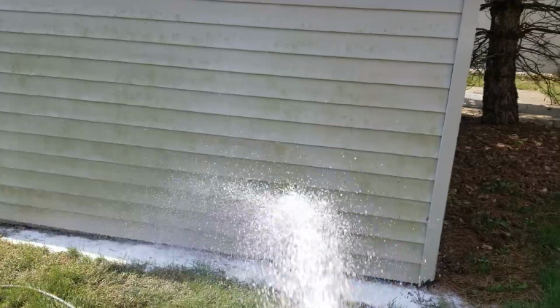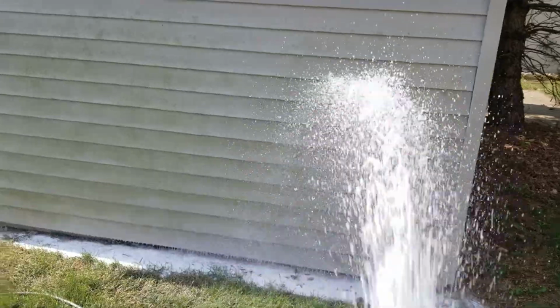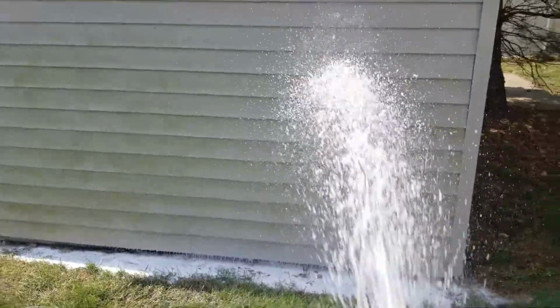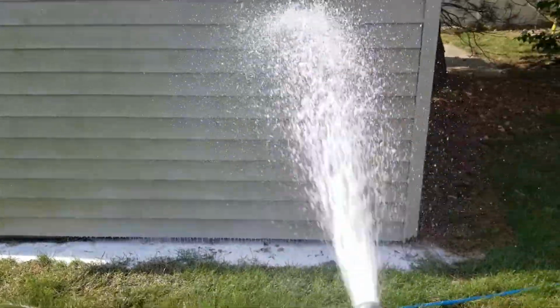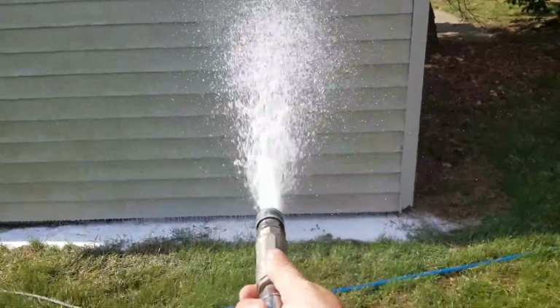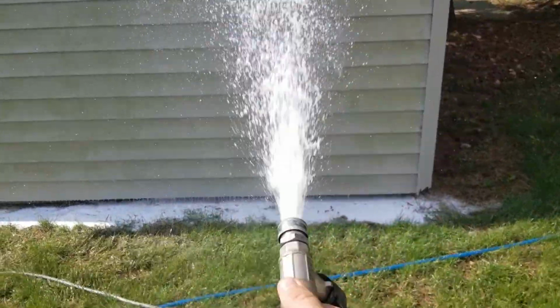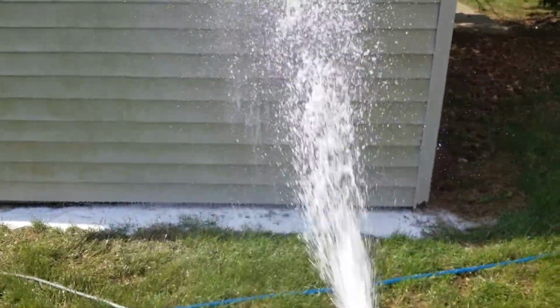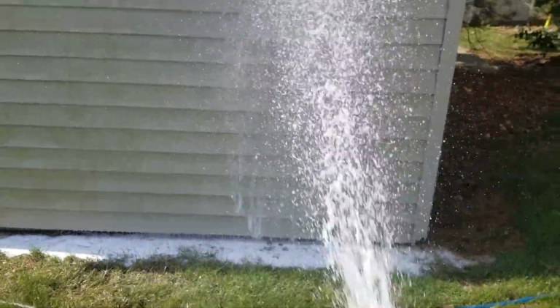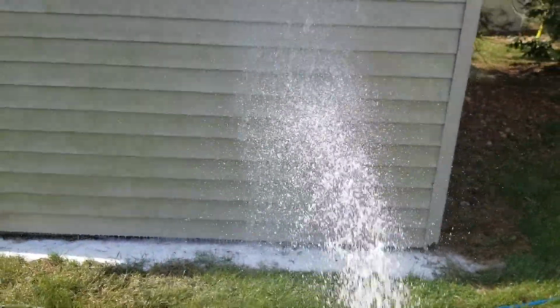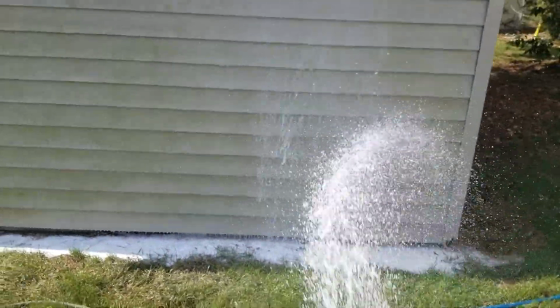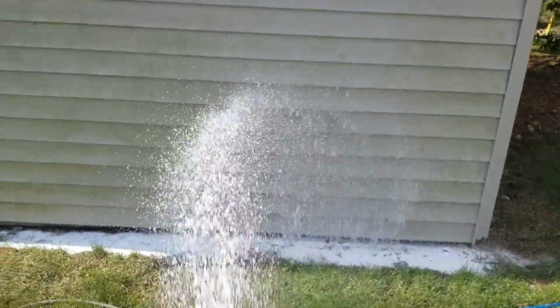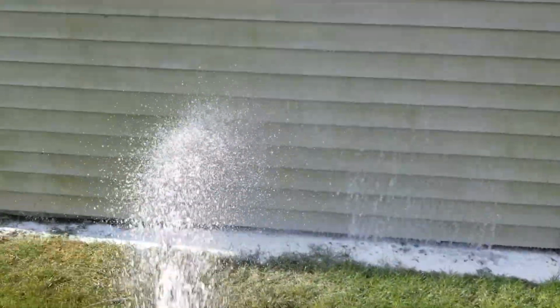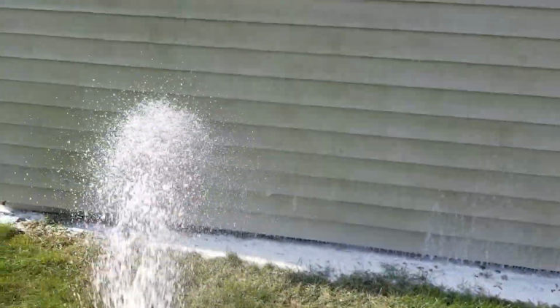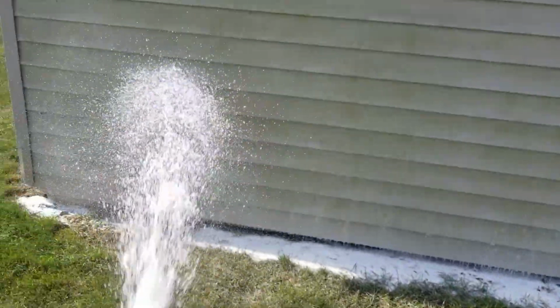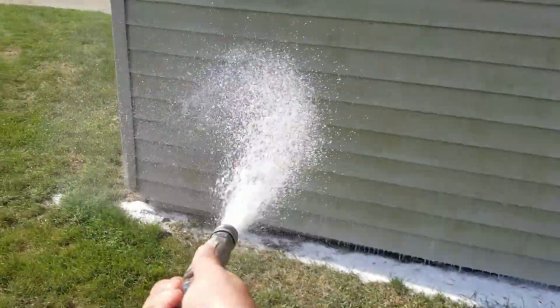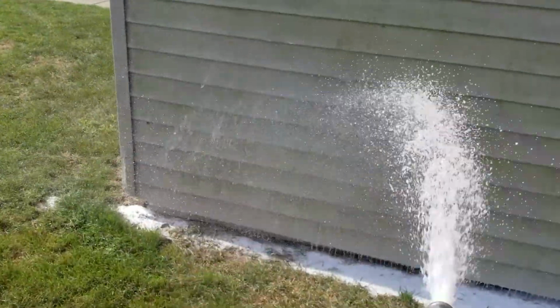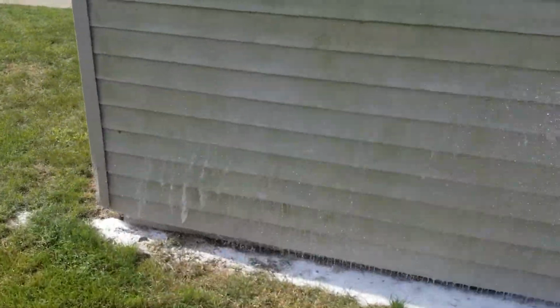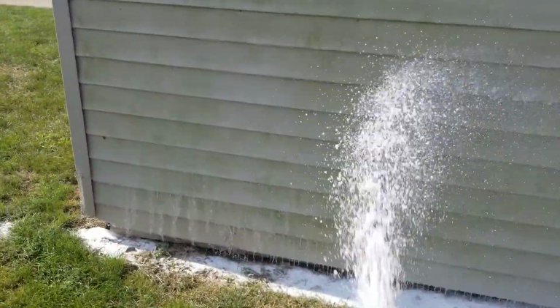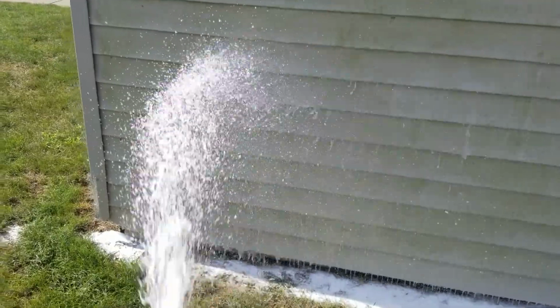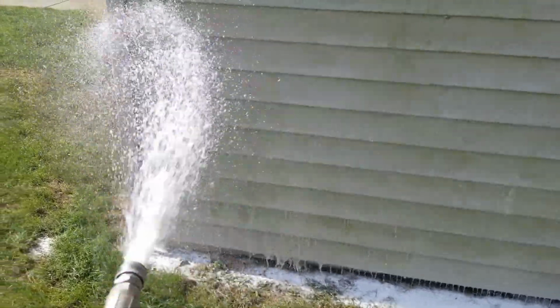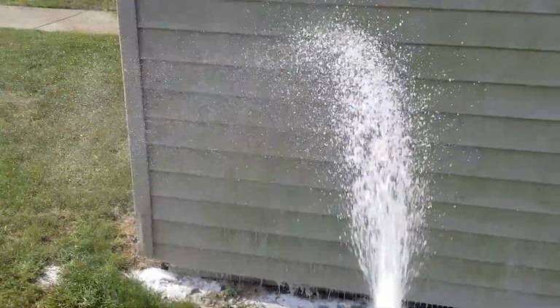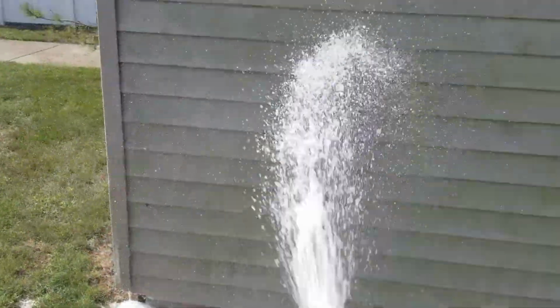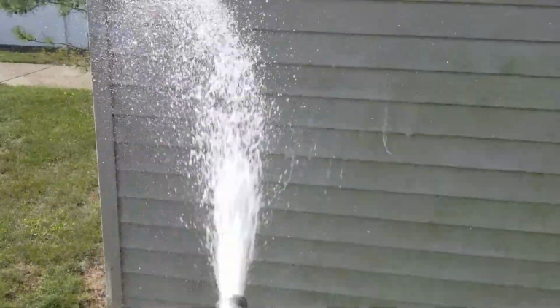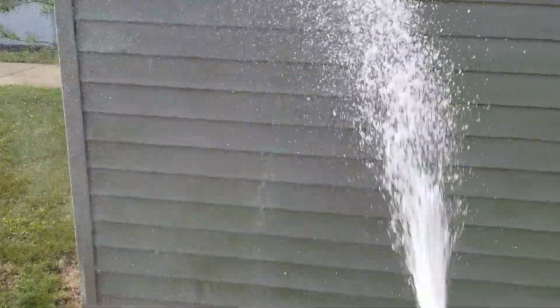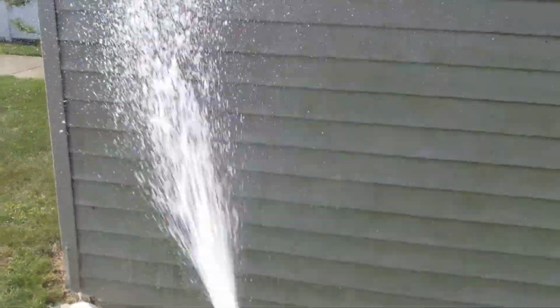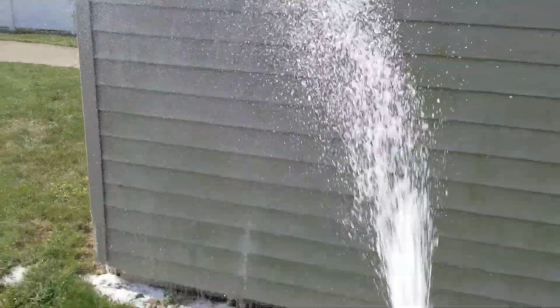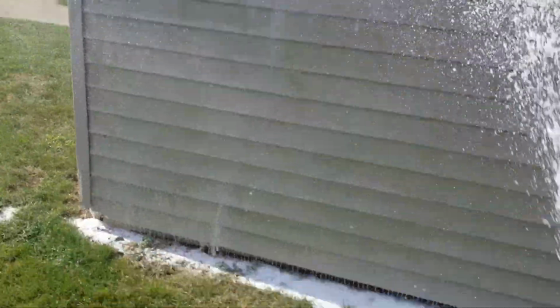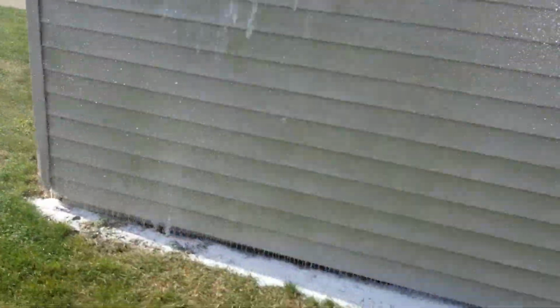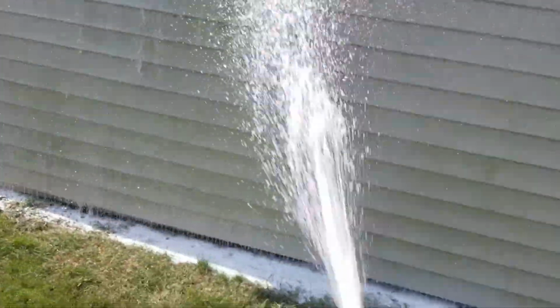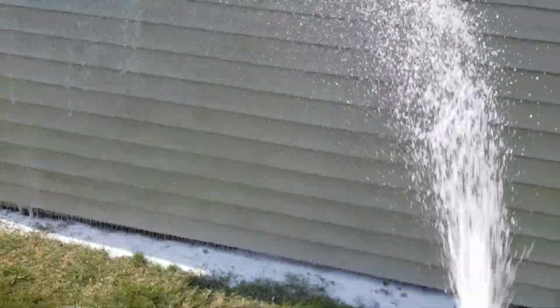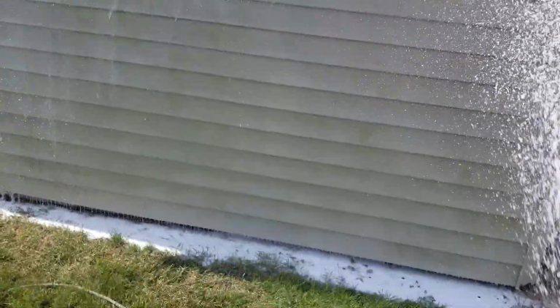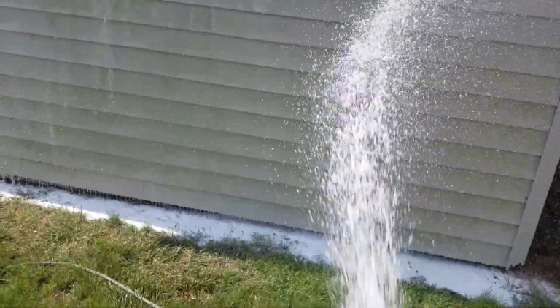As you guys can see, it's just coming straight out of the bulb out here. Nice, low pressure. We're just going to apply some soap. Again, it's our custom blended soap.